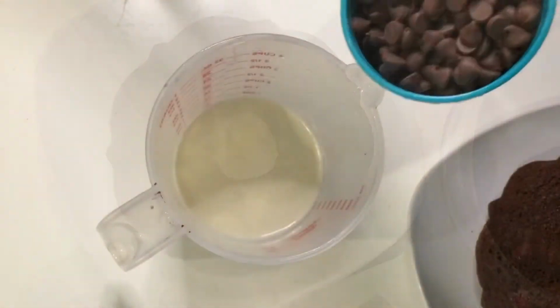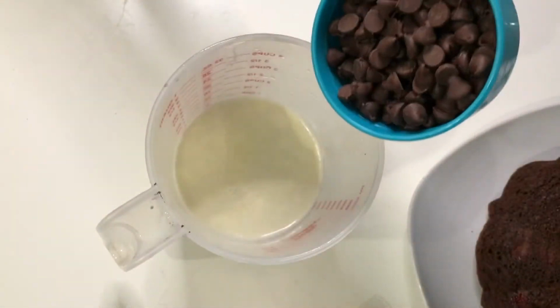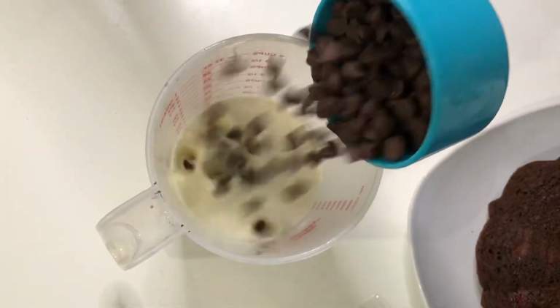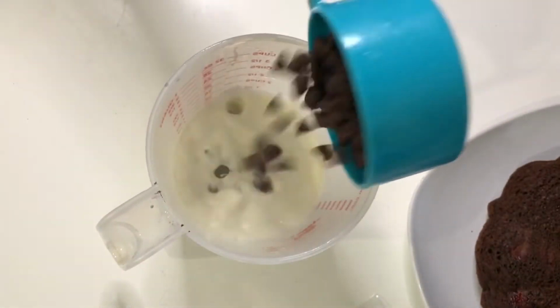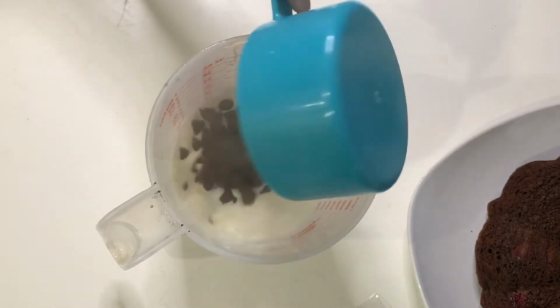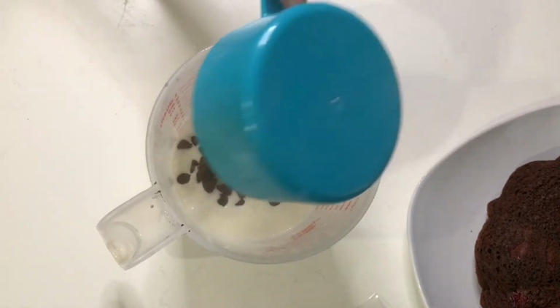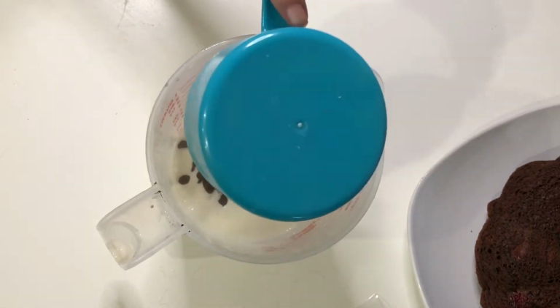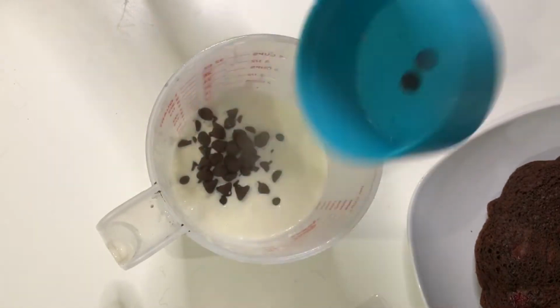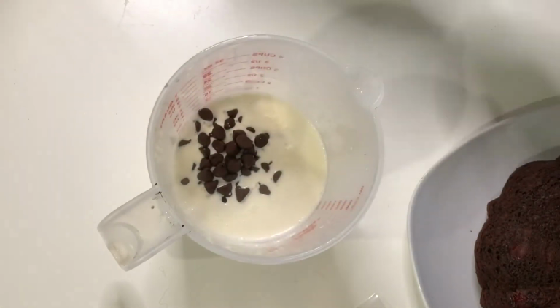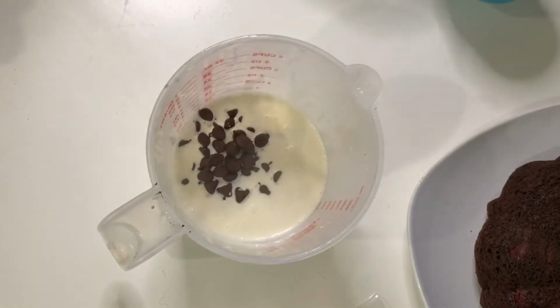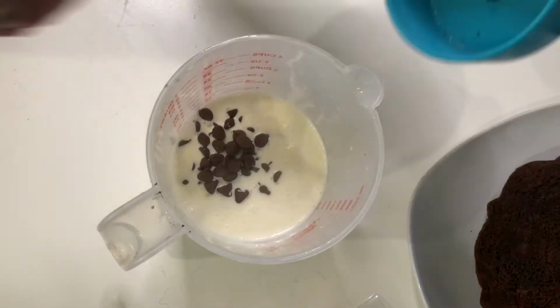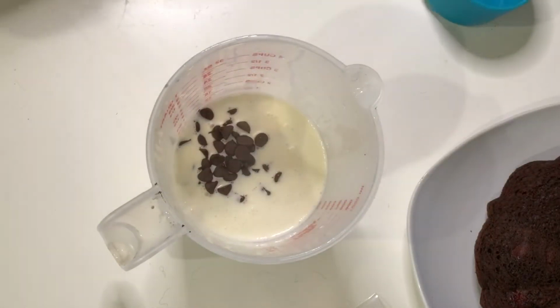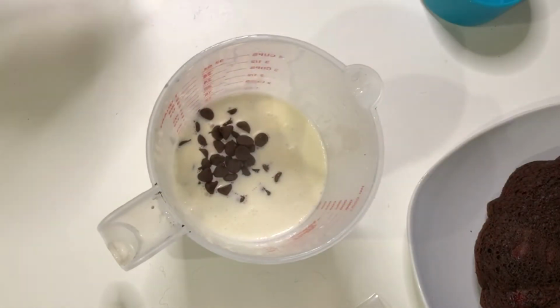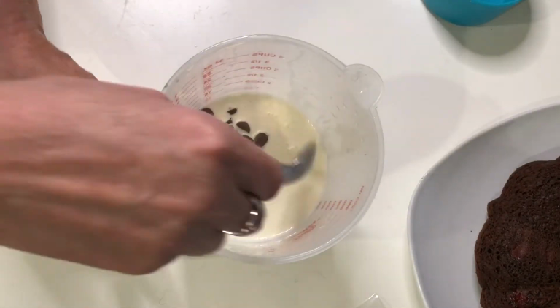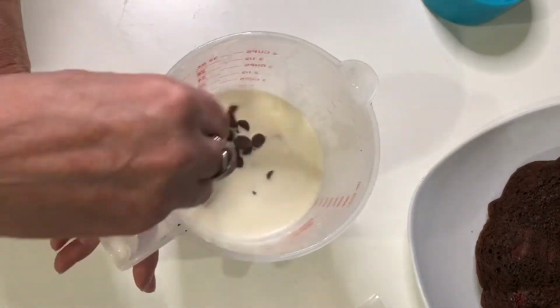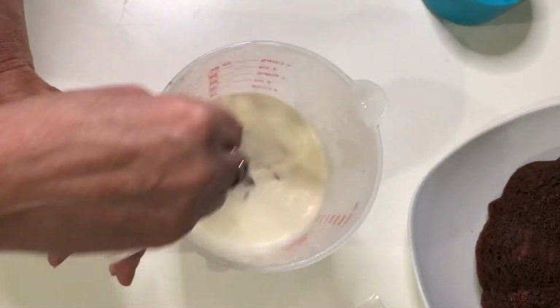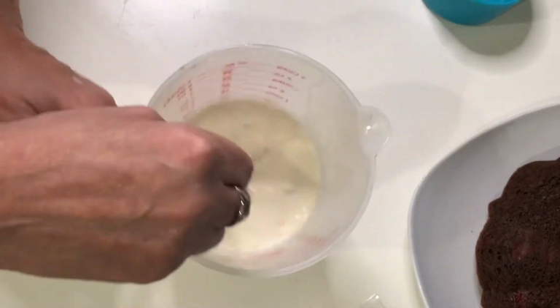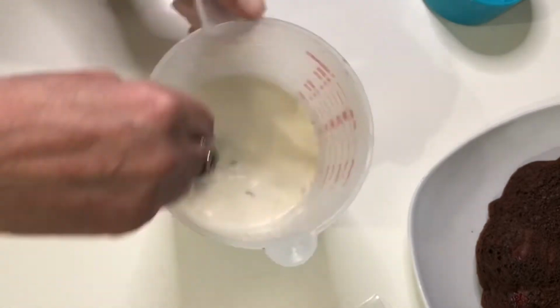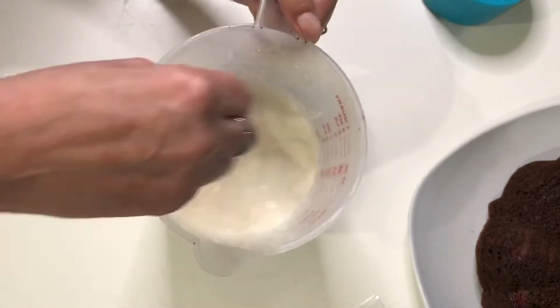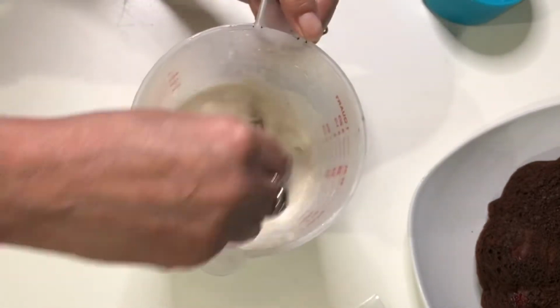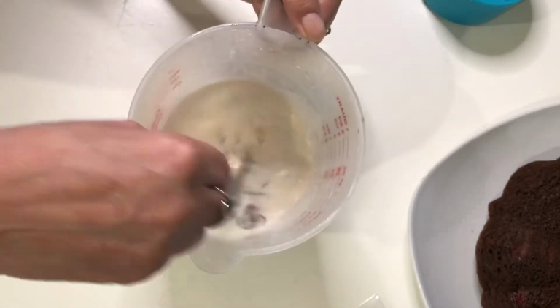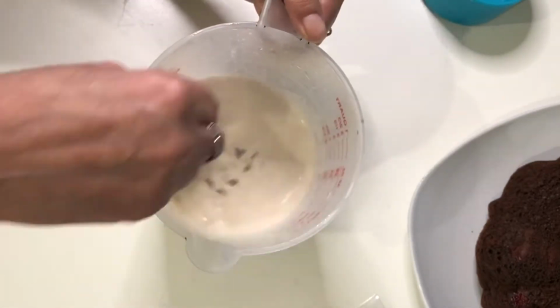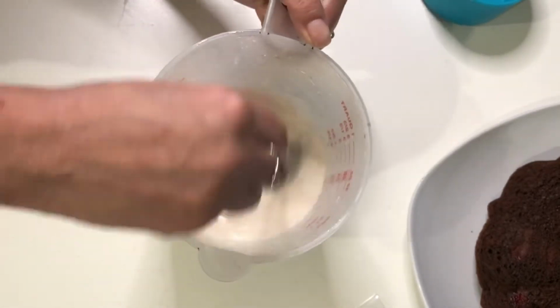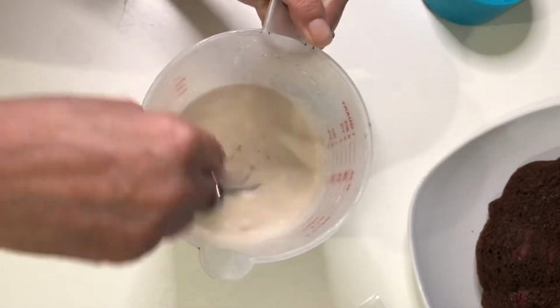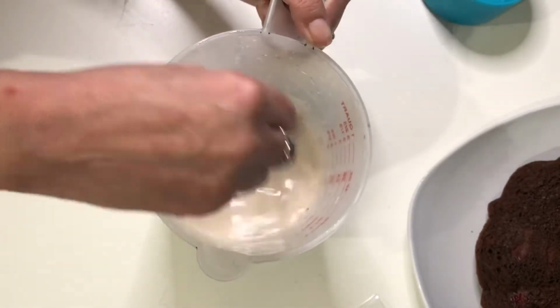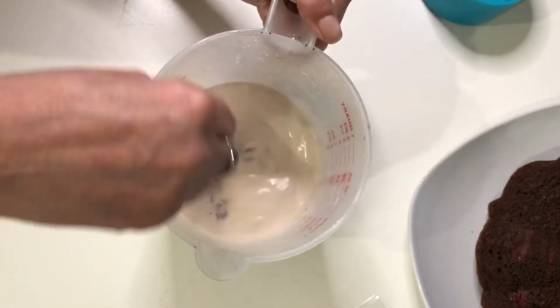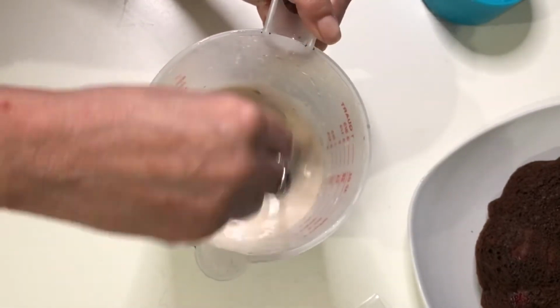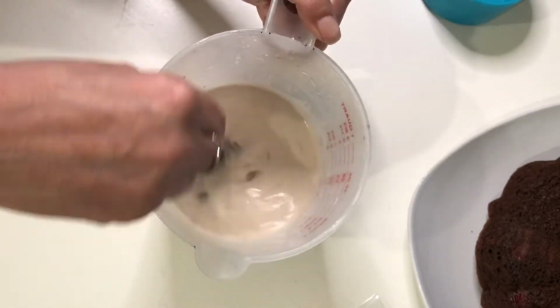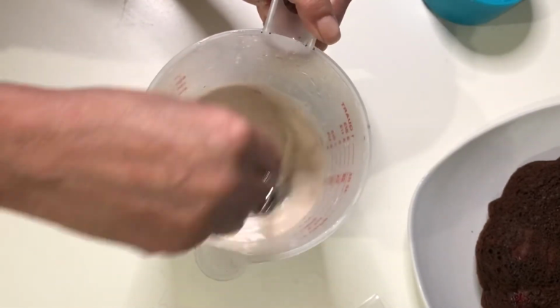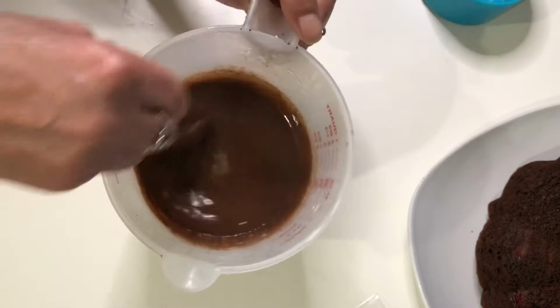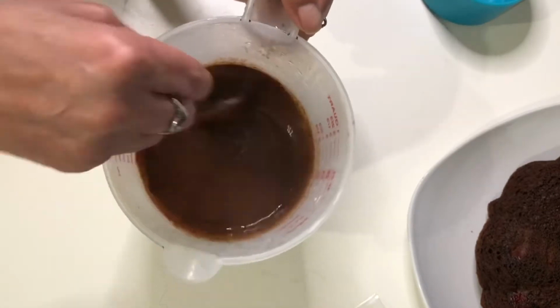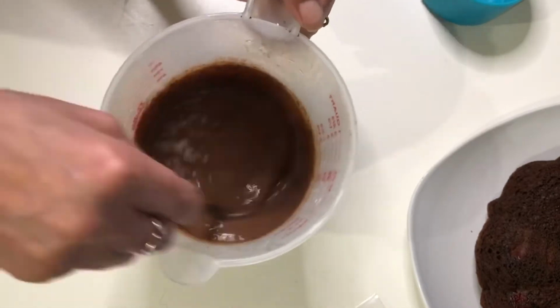Time to make the ganache. It's been sitting there for a while. I just warmed up three quarters cup of heavy cream in my microwave and added three quarters cup of chocolate chips, and we're going to give that a stir until it looks just like this.